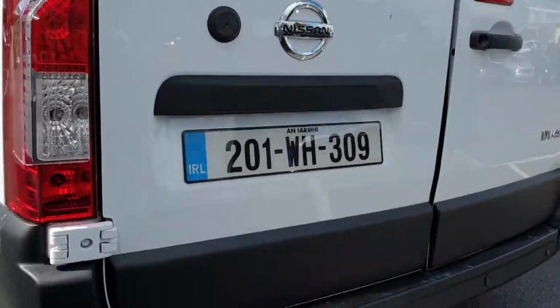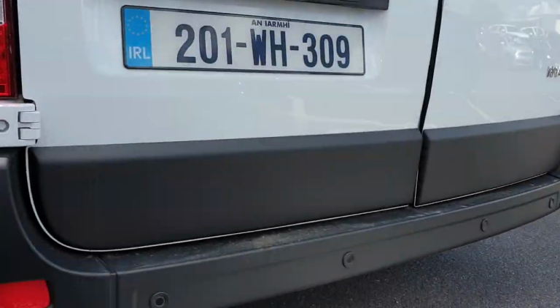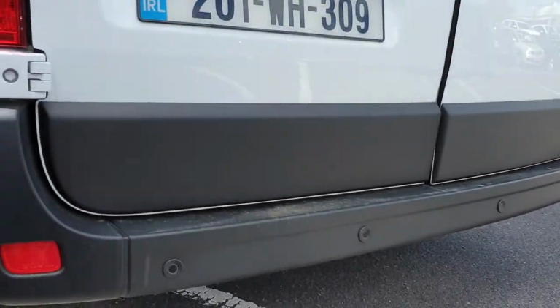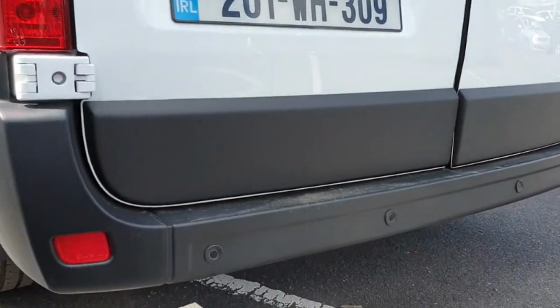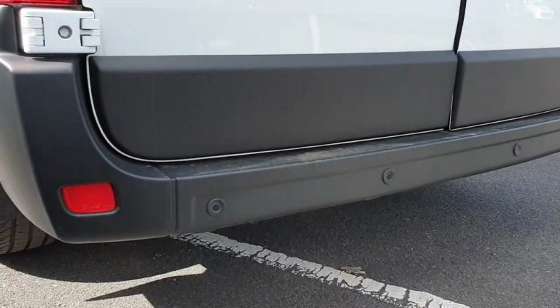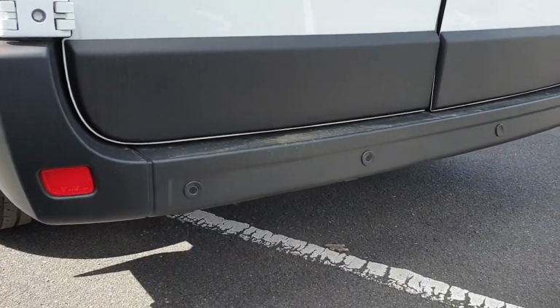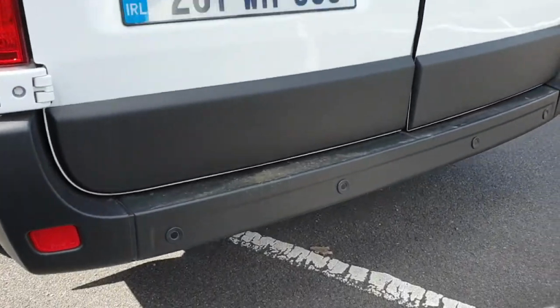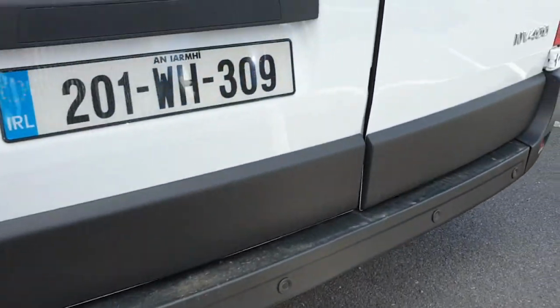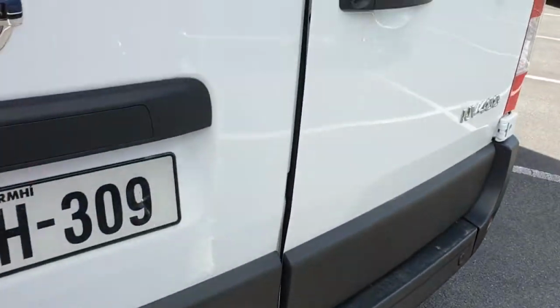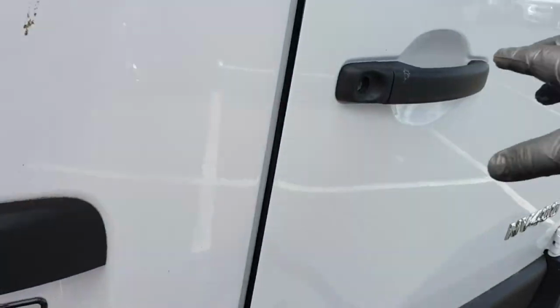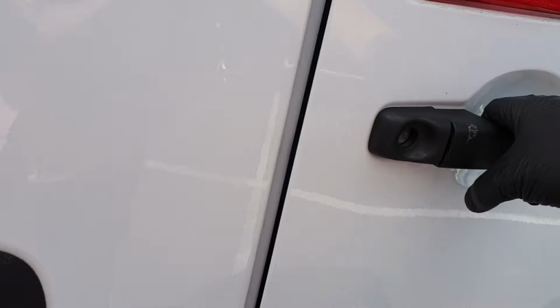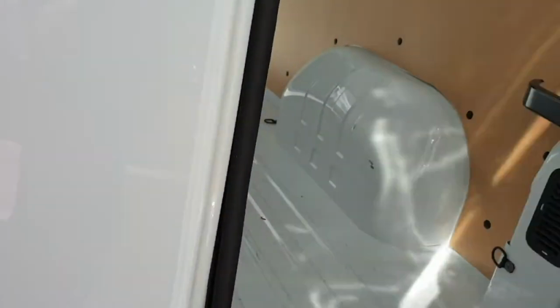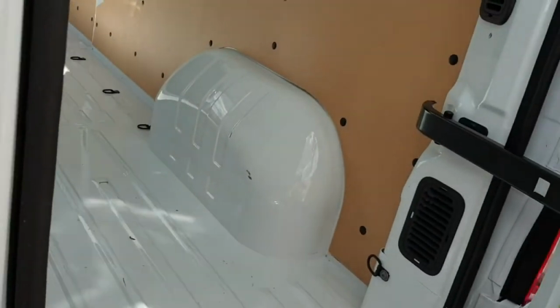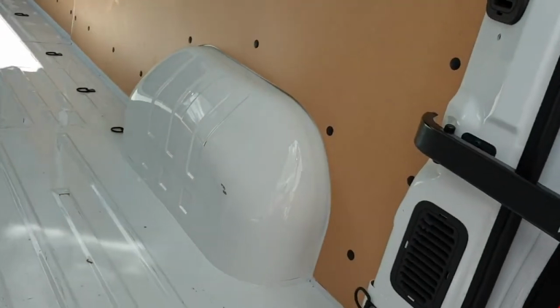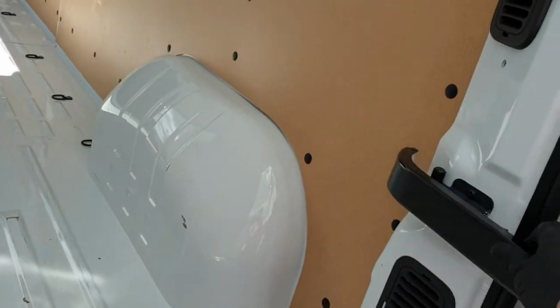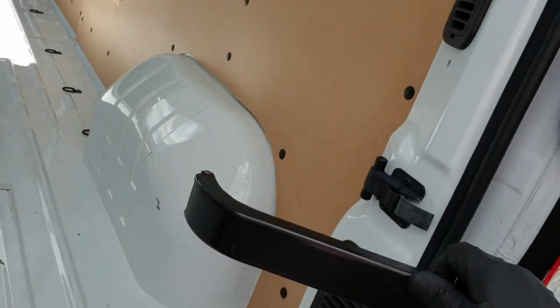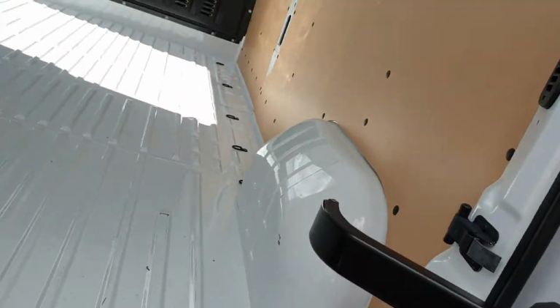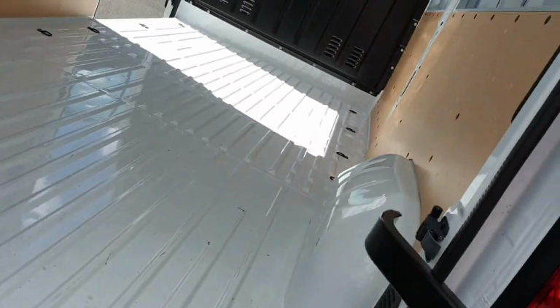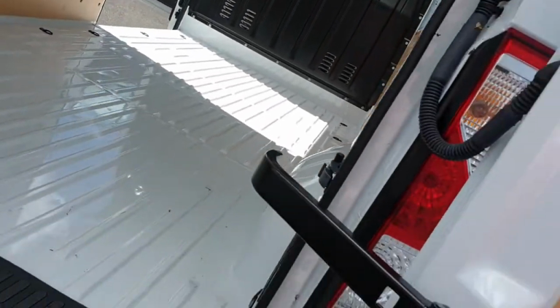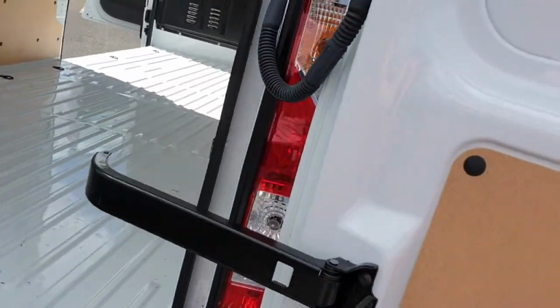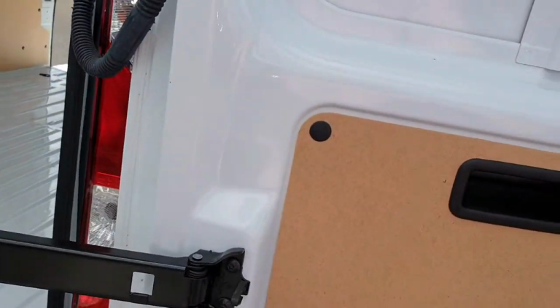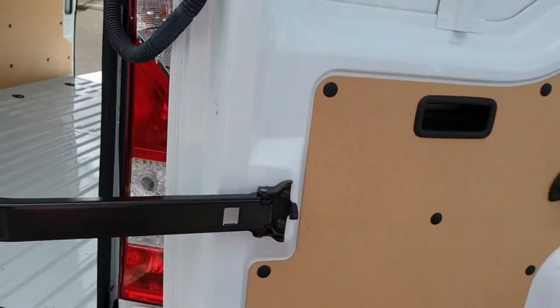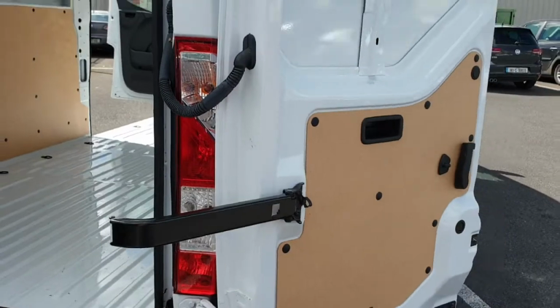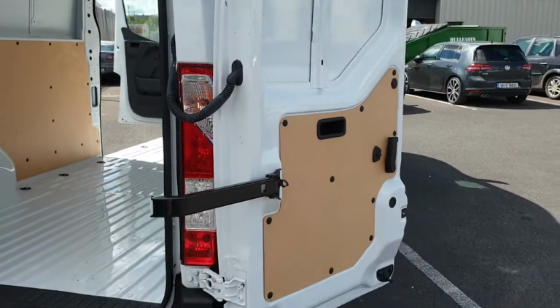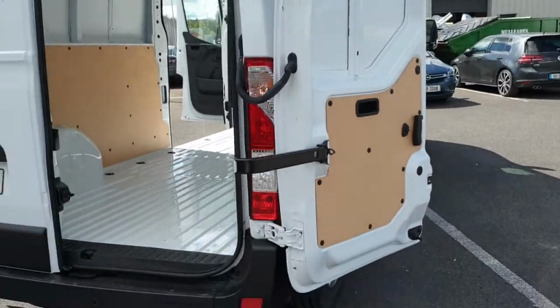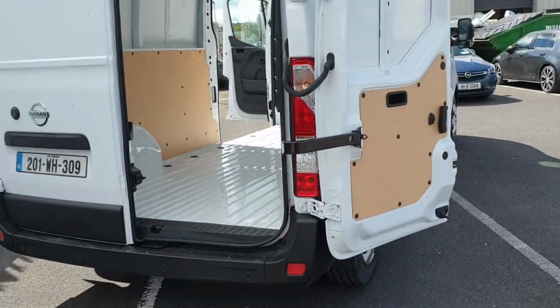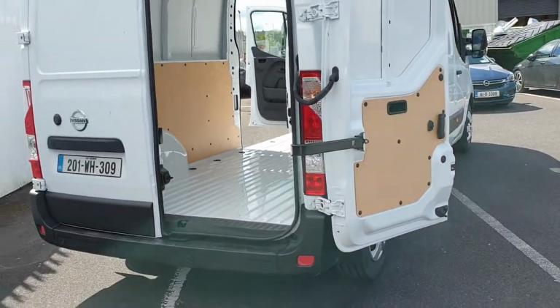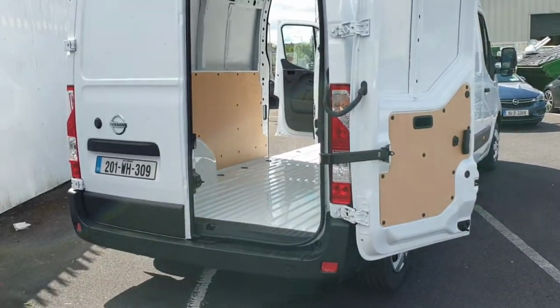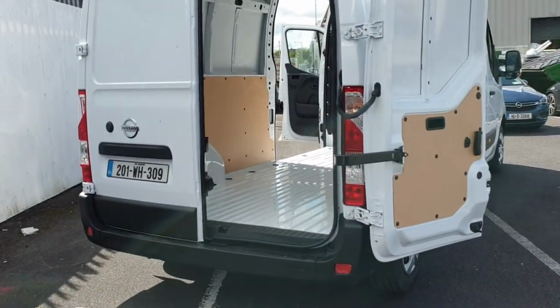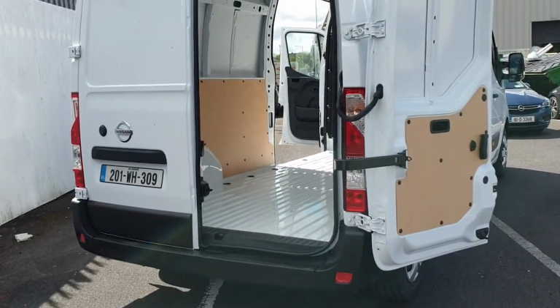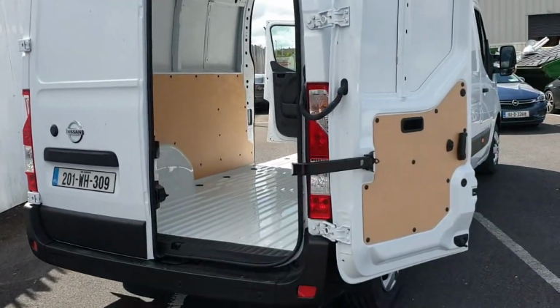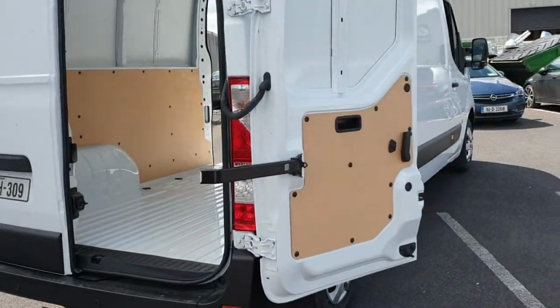We've got rear parking sensors and the rear doors open right around, so great access into the back of the van.